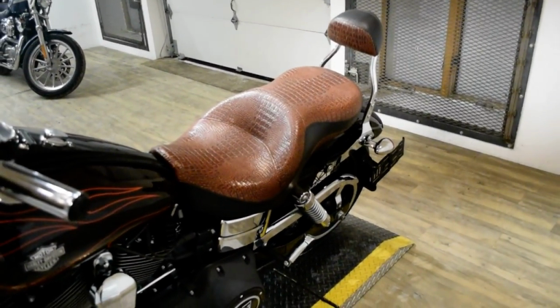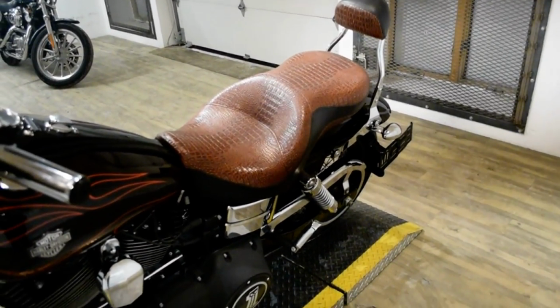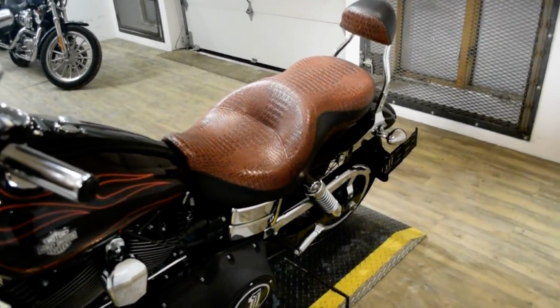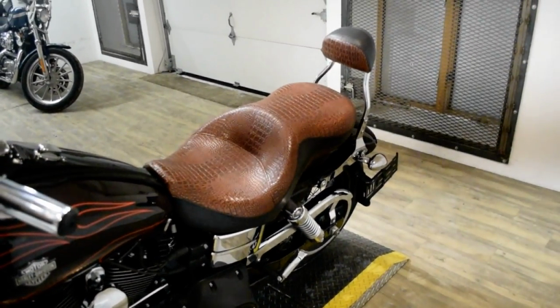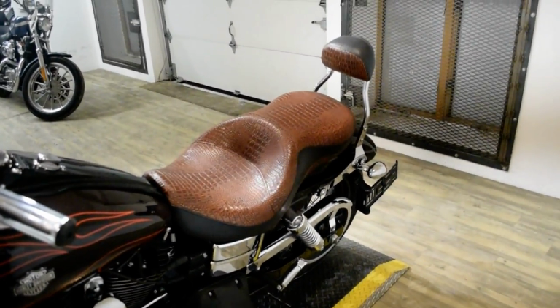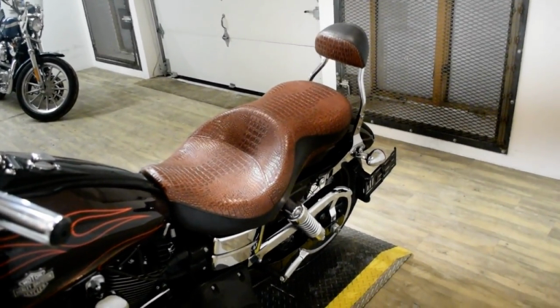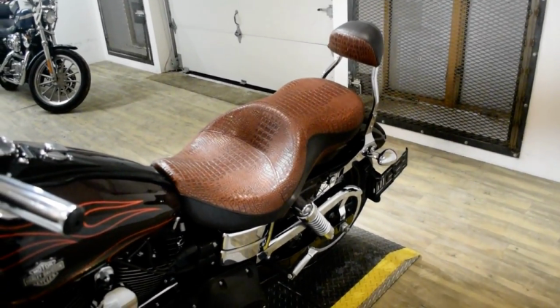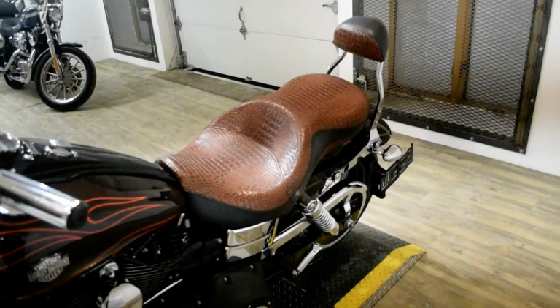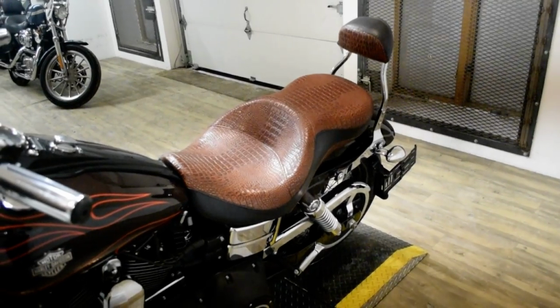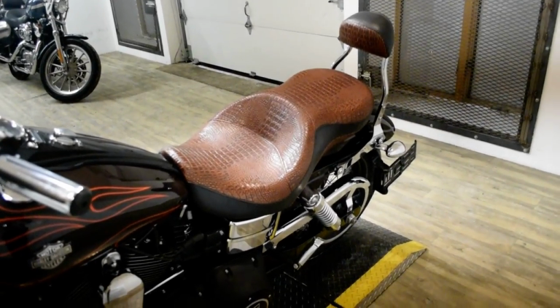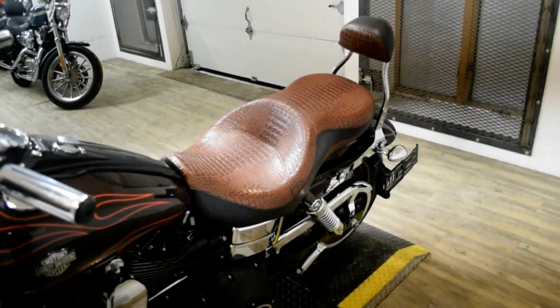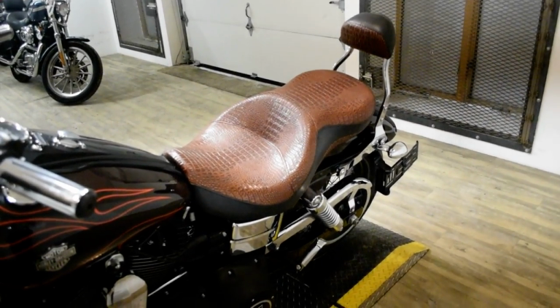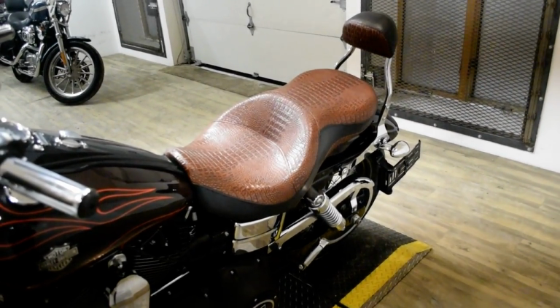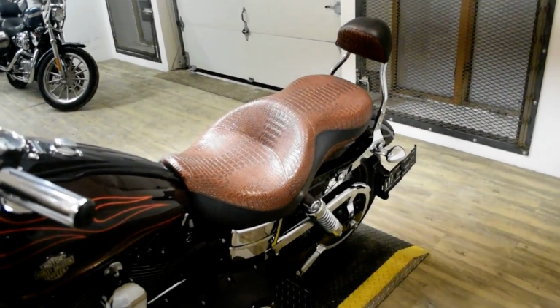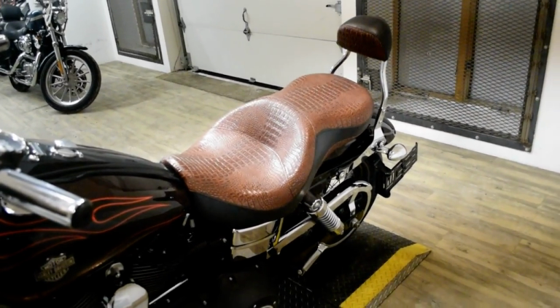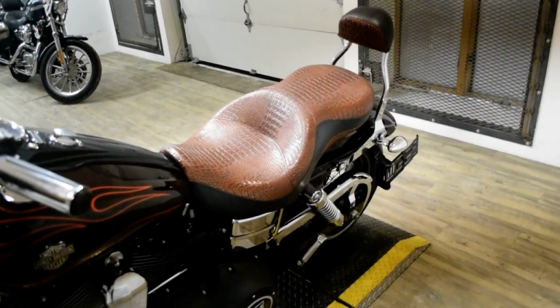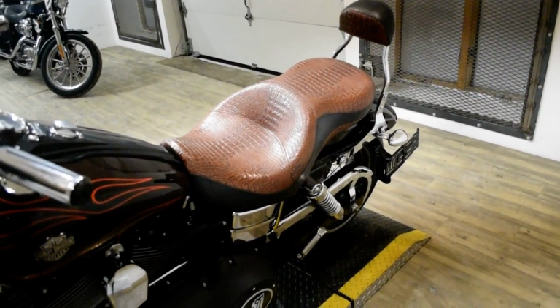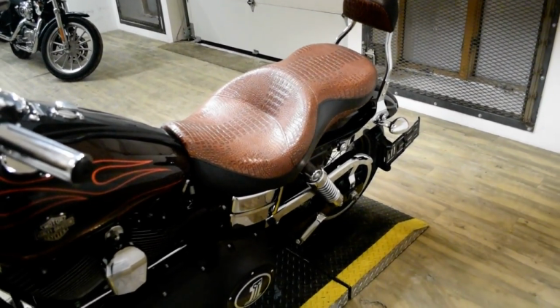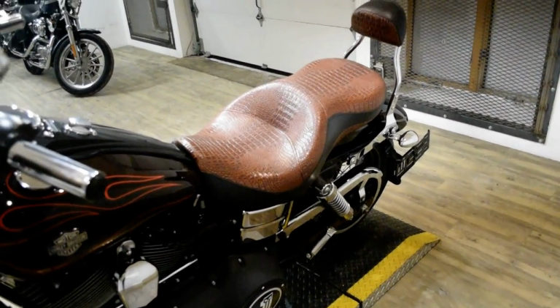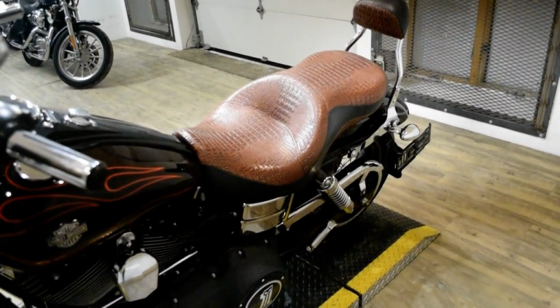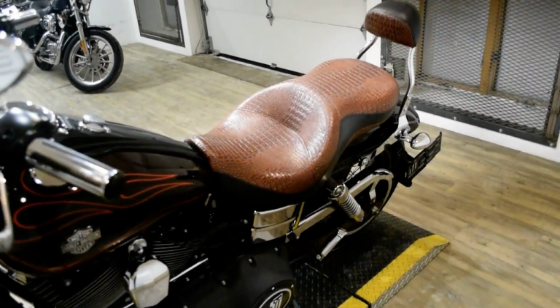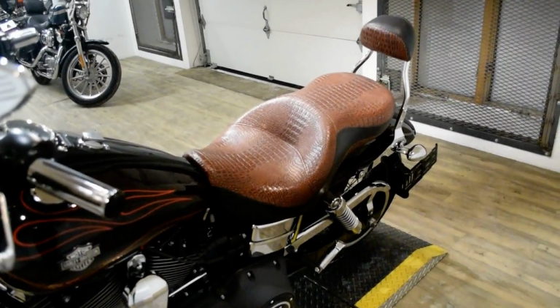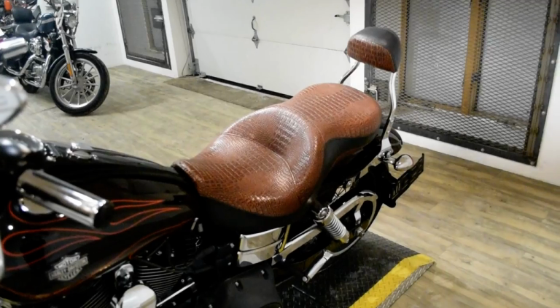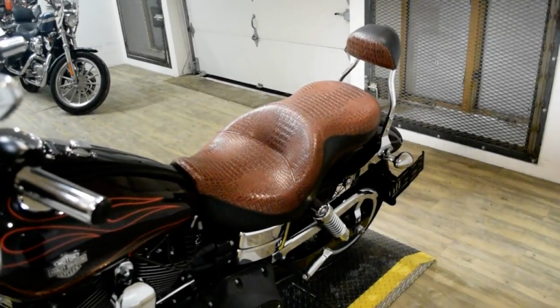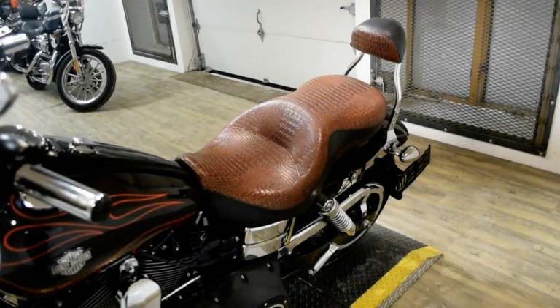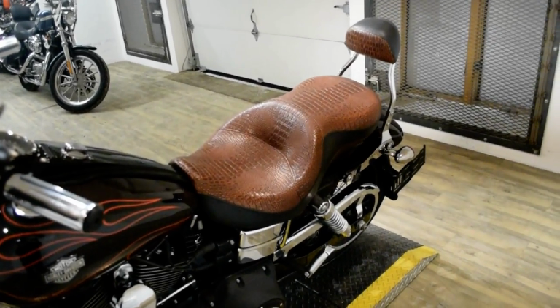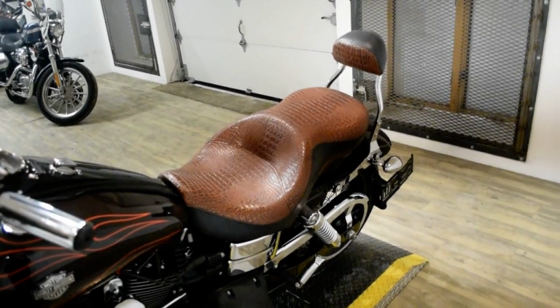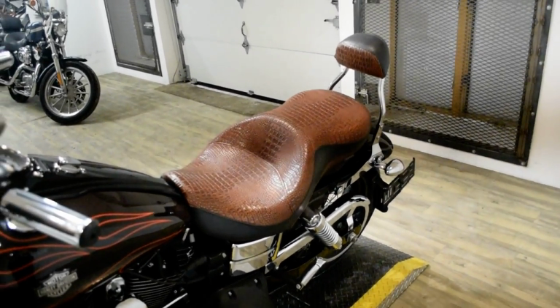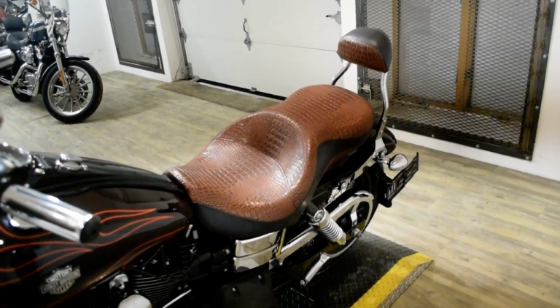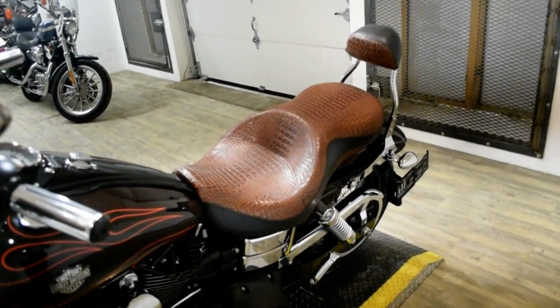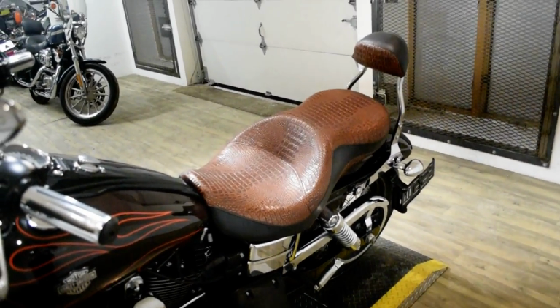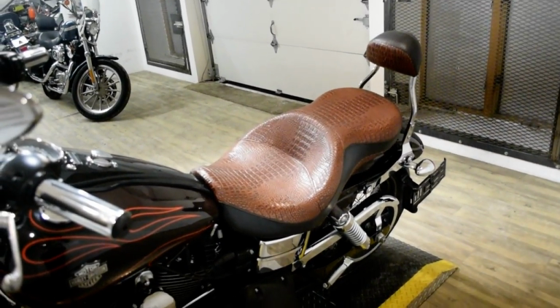This bike has been serviced and safety inspected and is ready for the road. It has 14,899 miles on it. It also has a custom seat, passenger backrest, and some pinstriping.